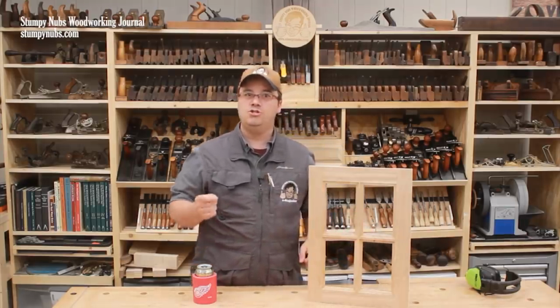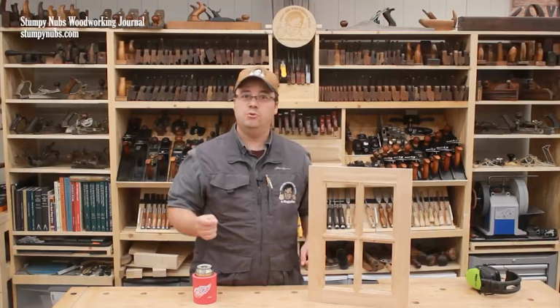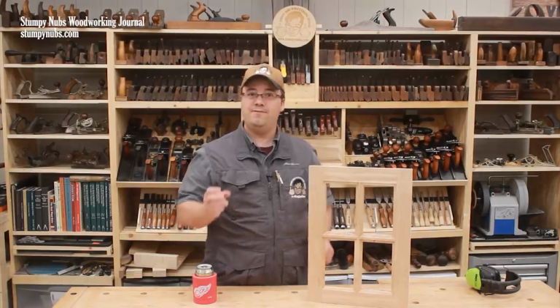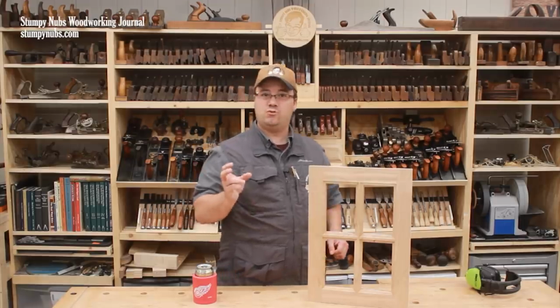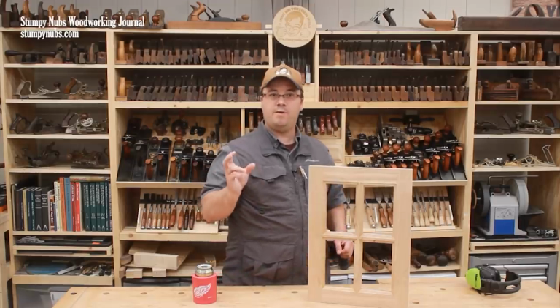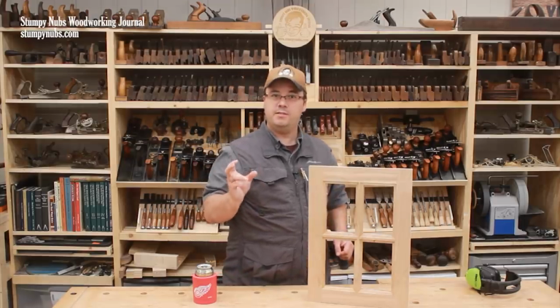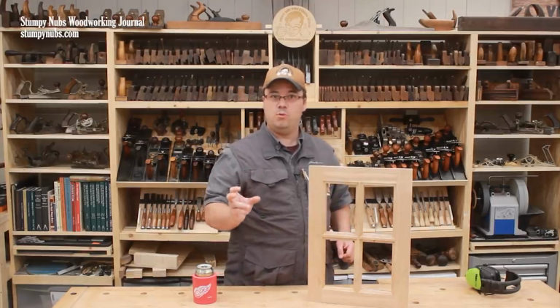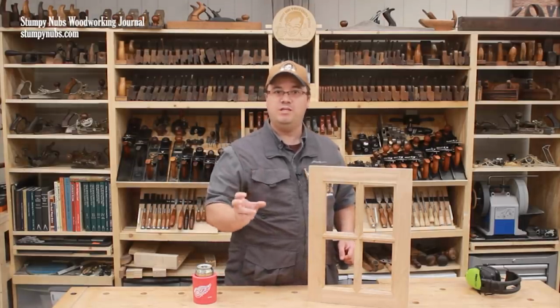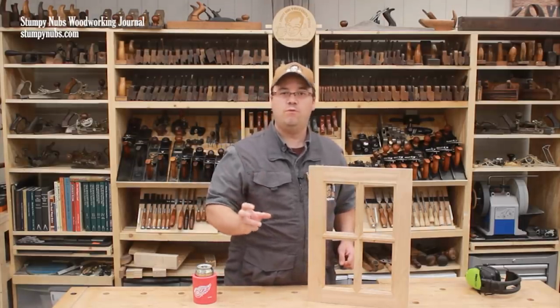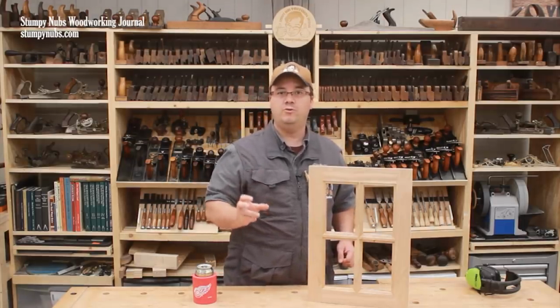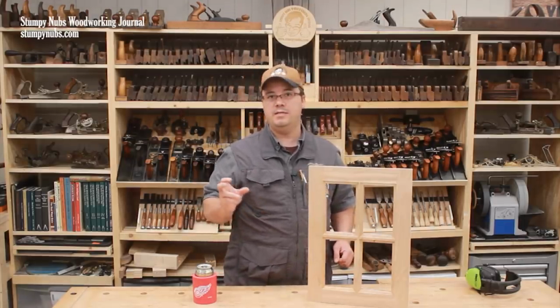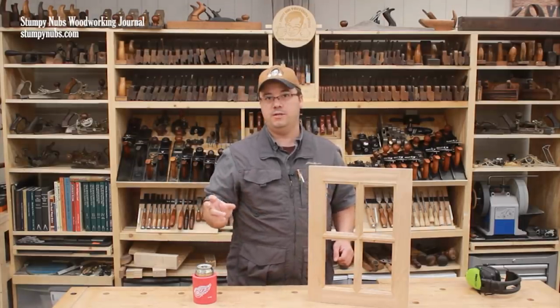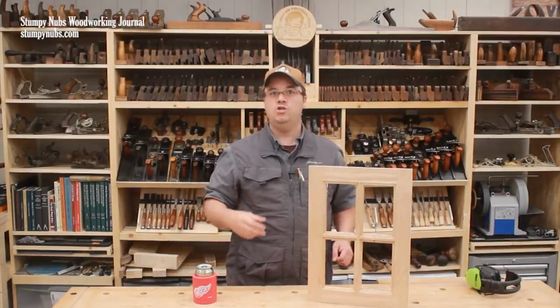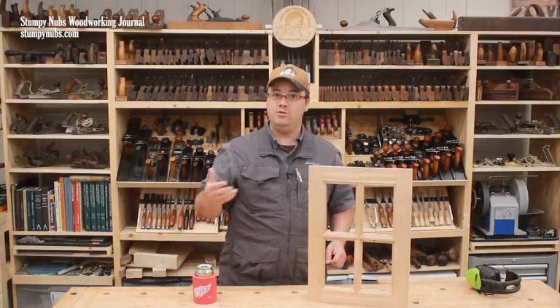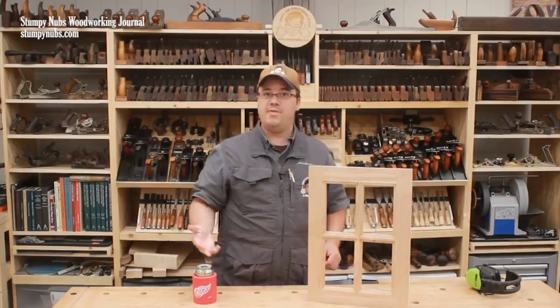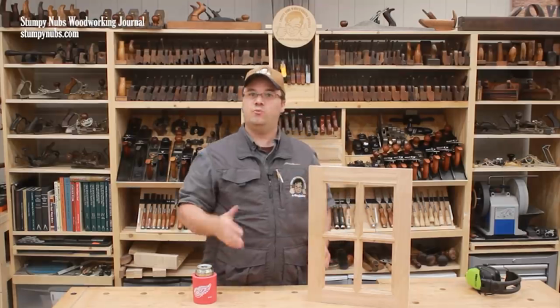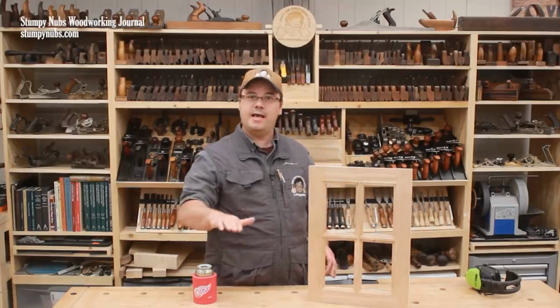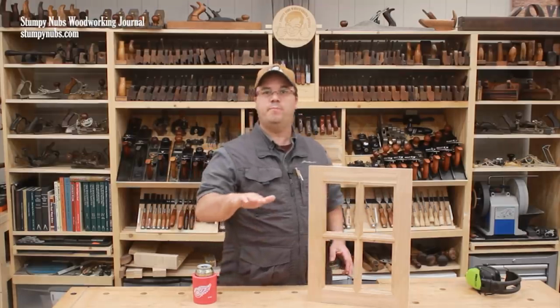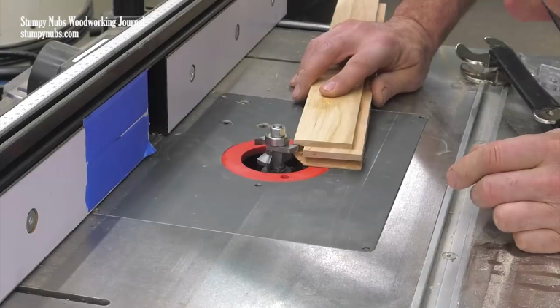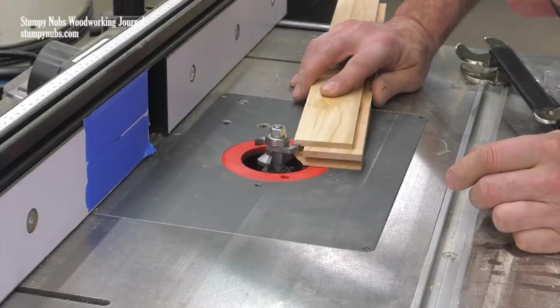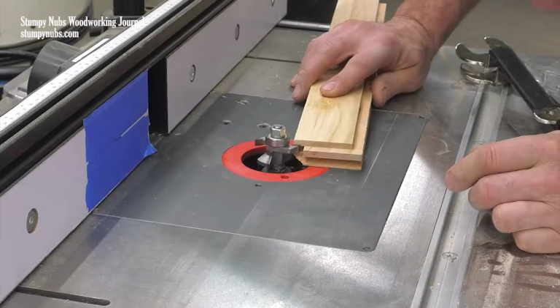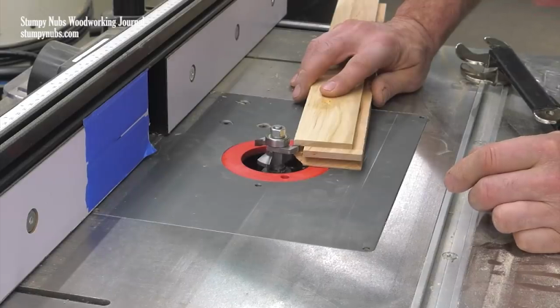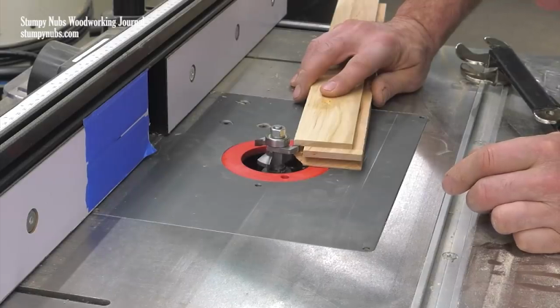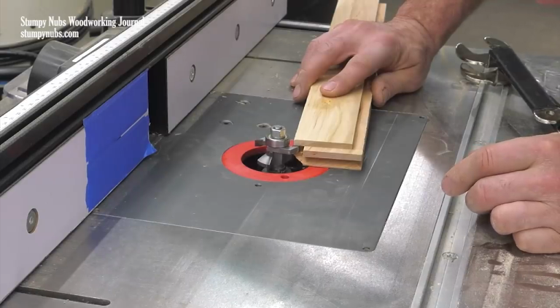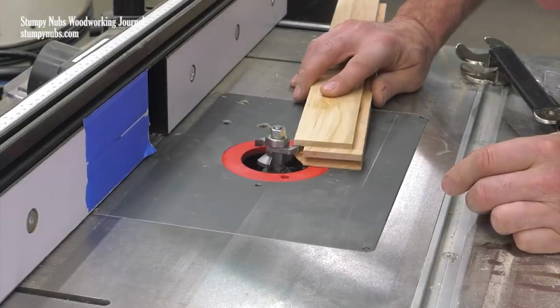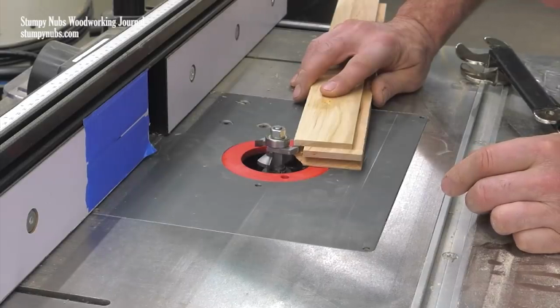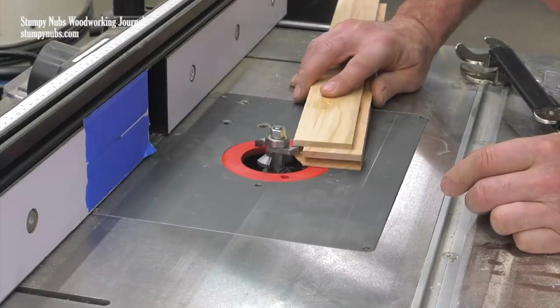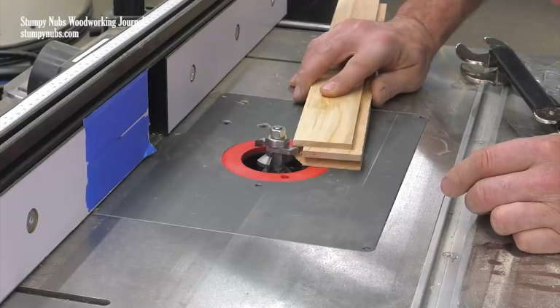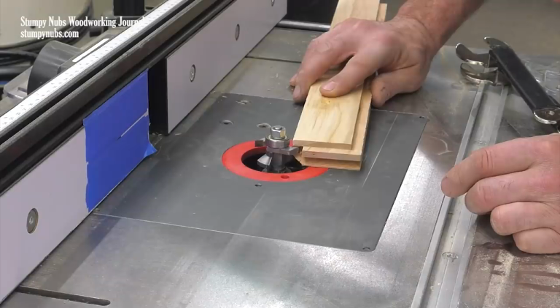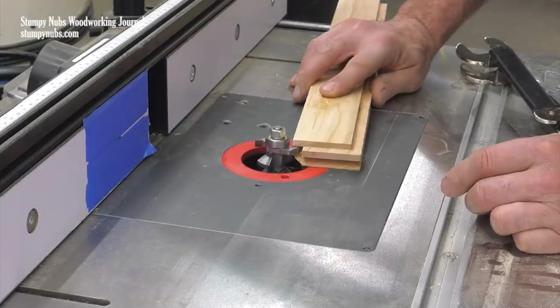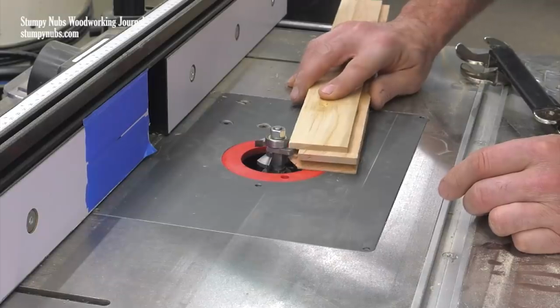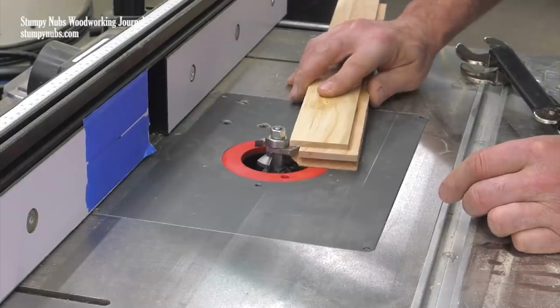So save a scrap of material with each profile you cut into it. You may use that to reset your bit height if you have to swap bits back and forth mid-project, which is pretty likely to happen.